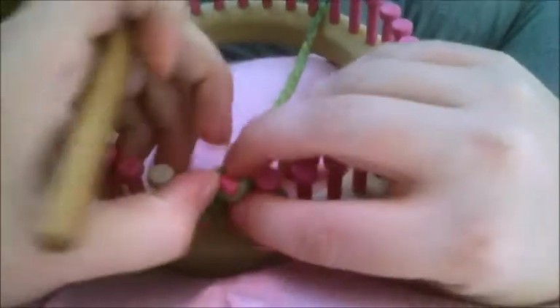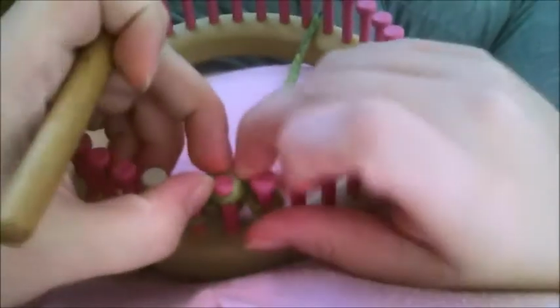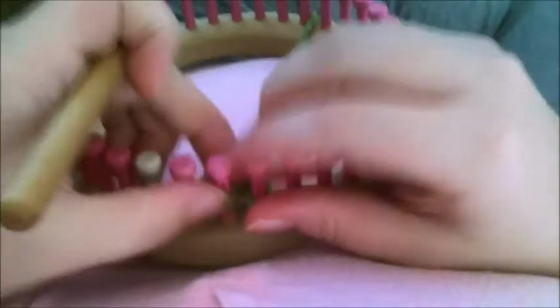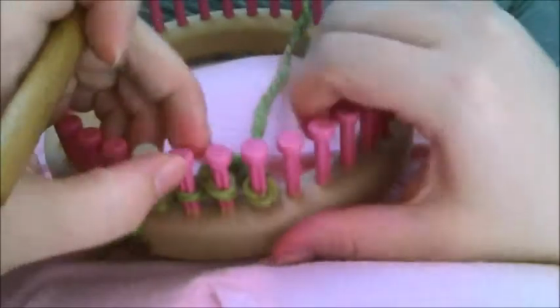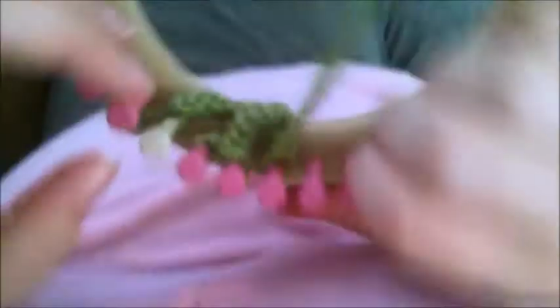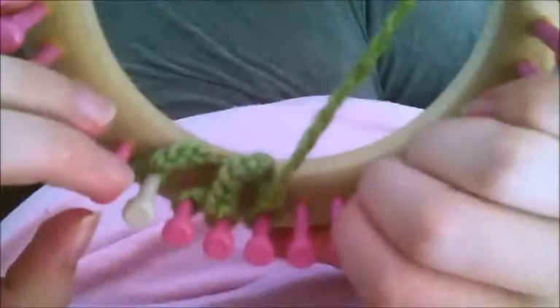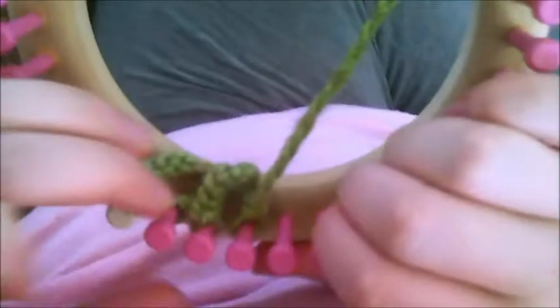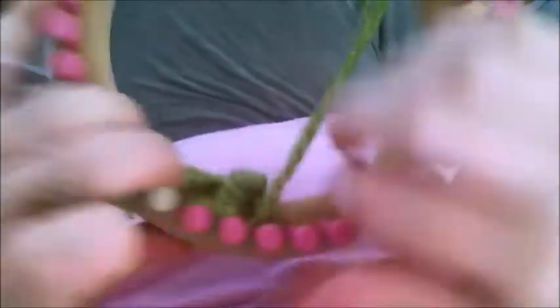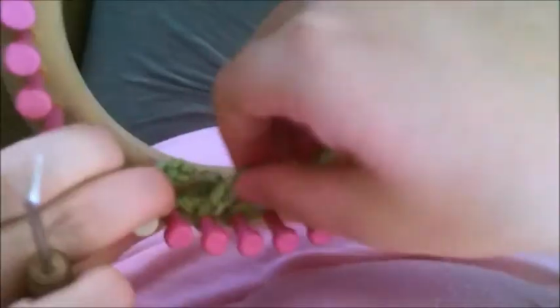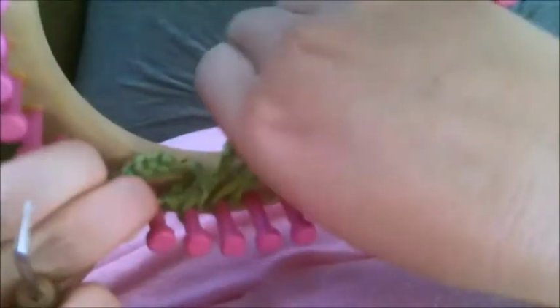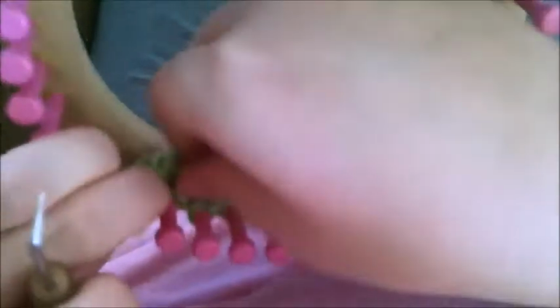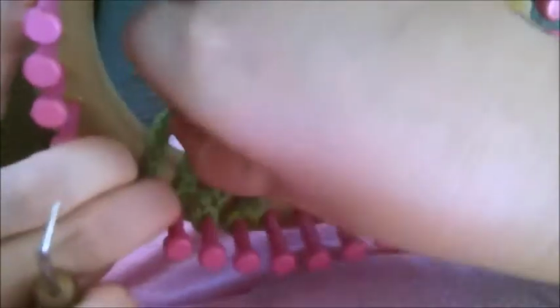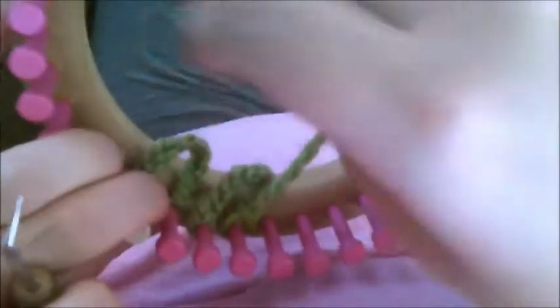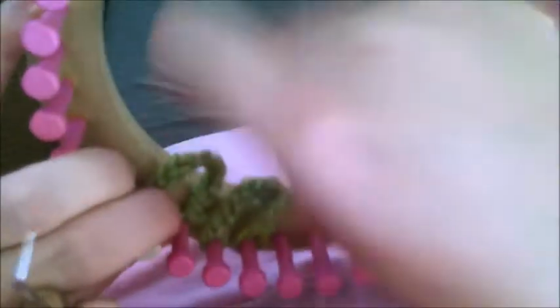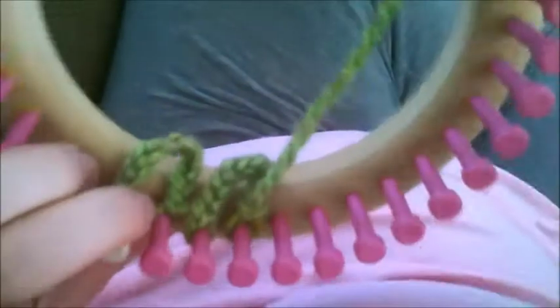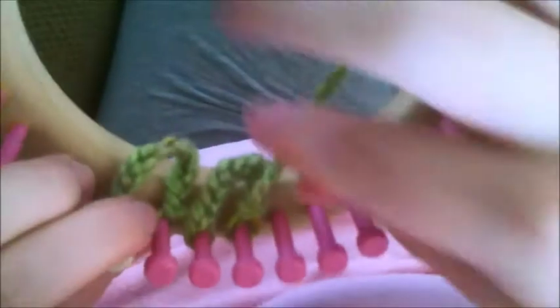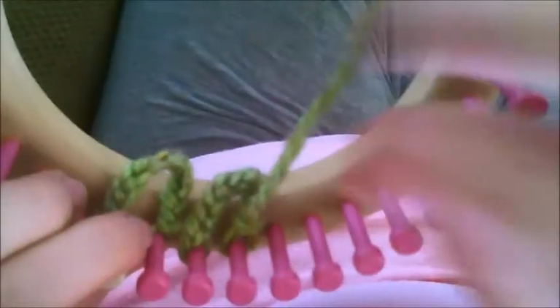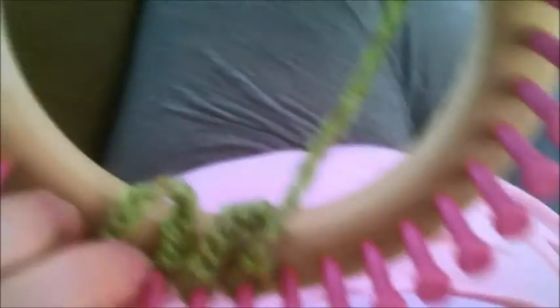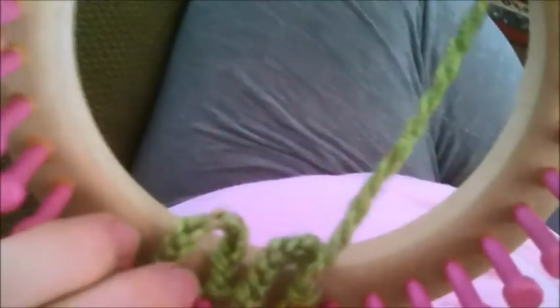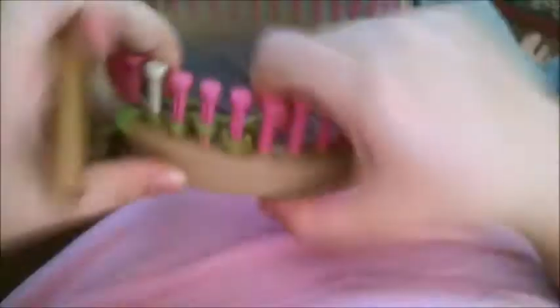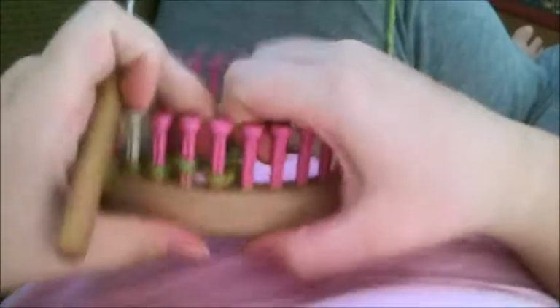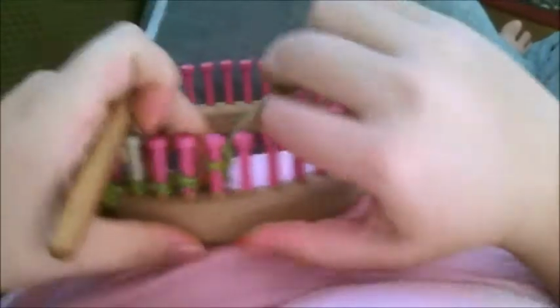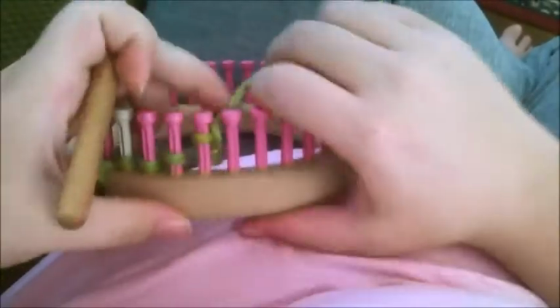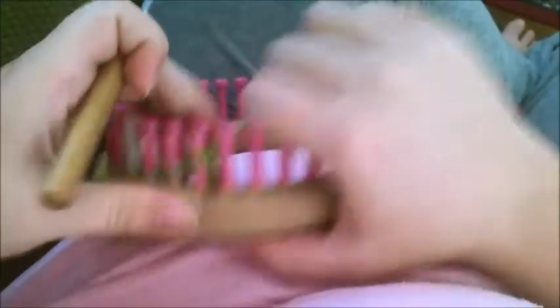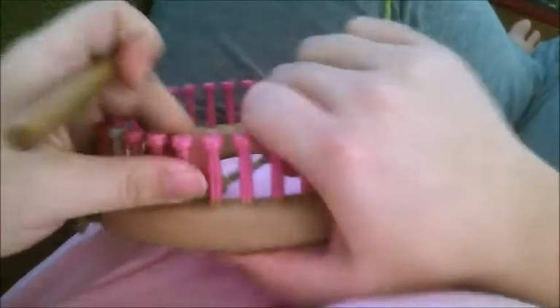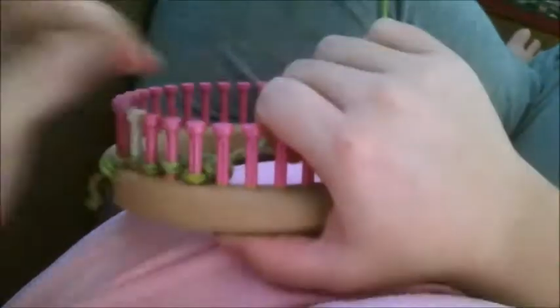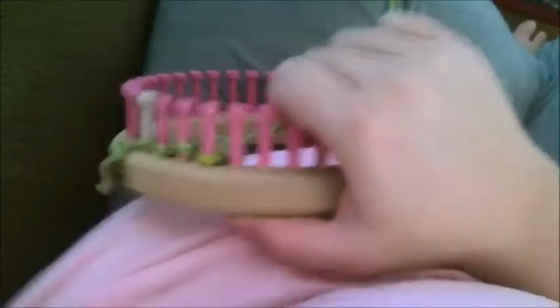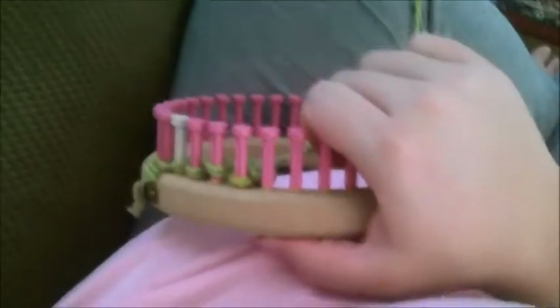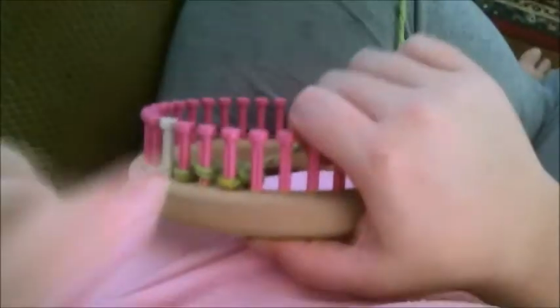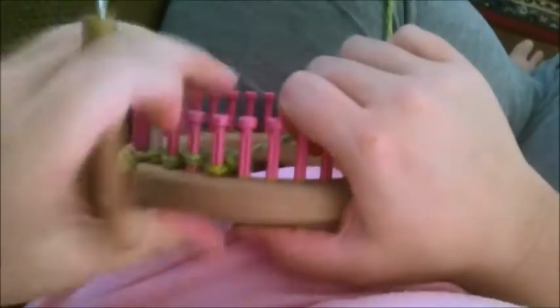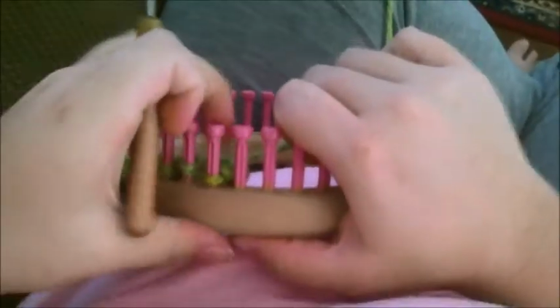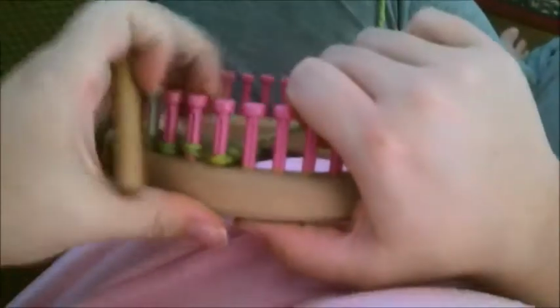My suggestion for first time doing this technique: use a yarn you can easily see your stitch work on. I did it first on homespun — it's going to be harder to tell.